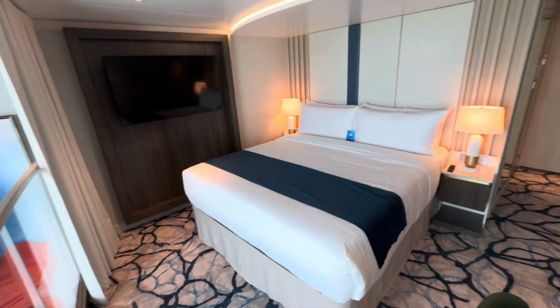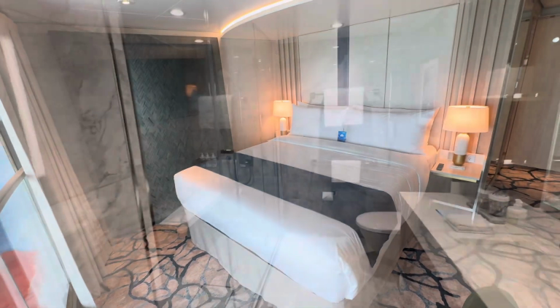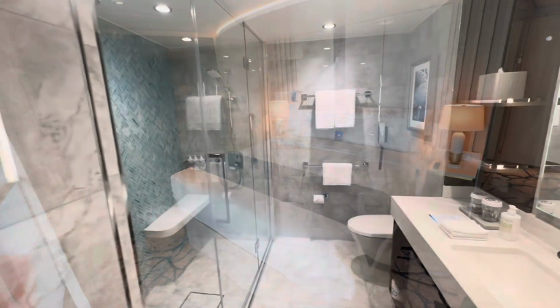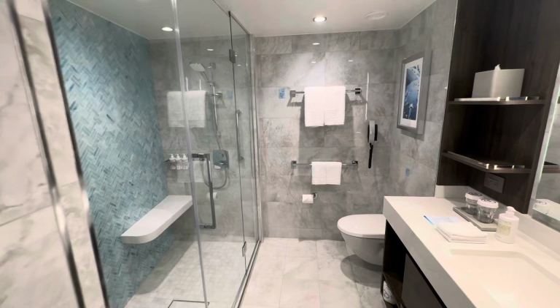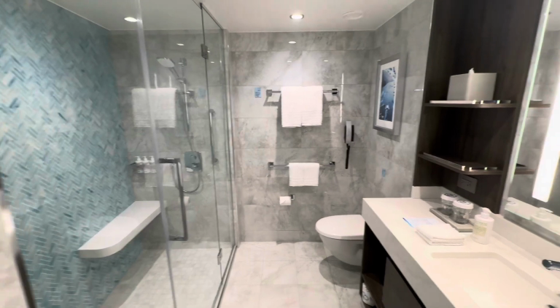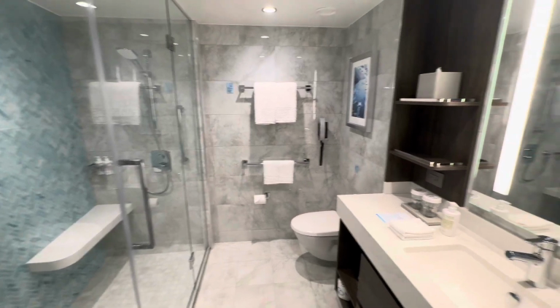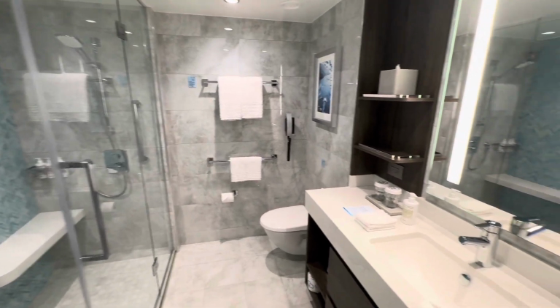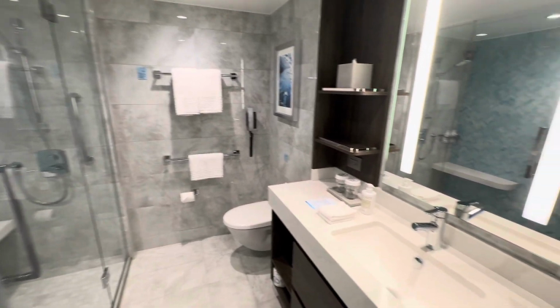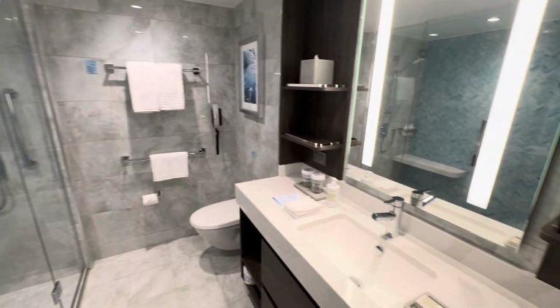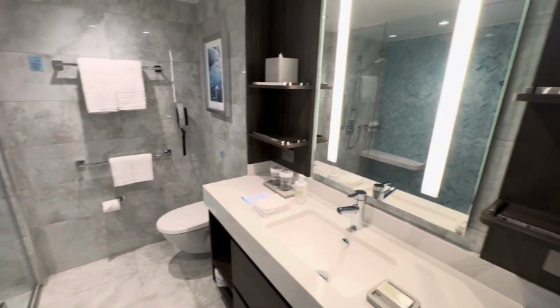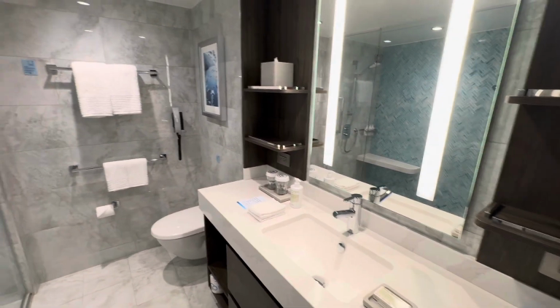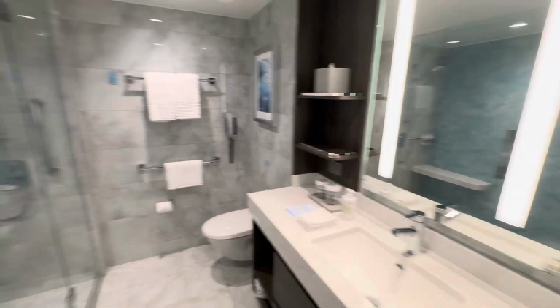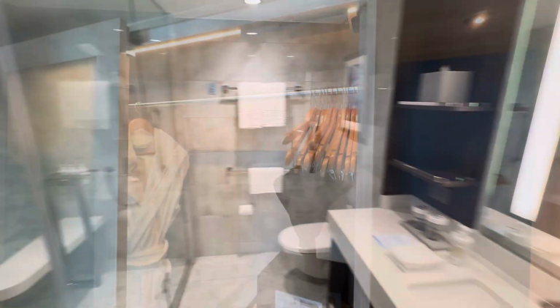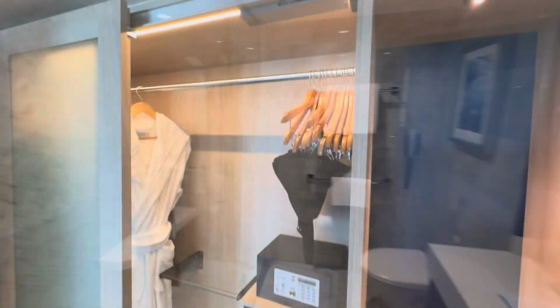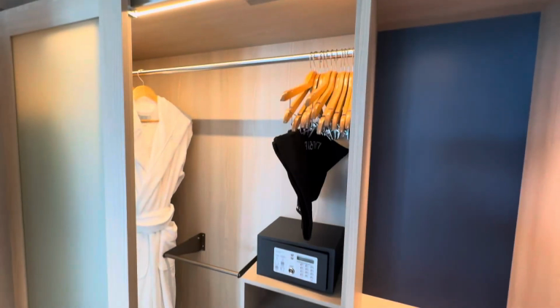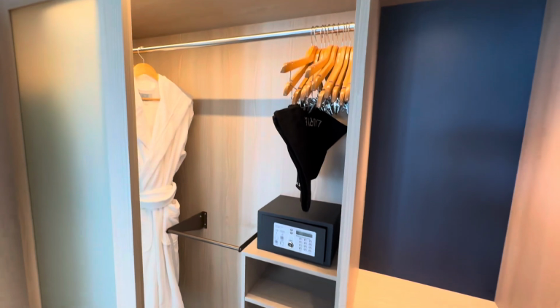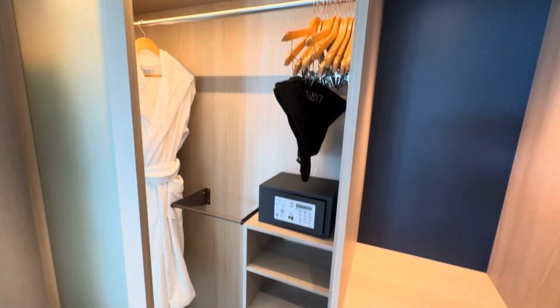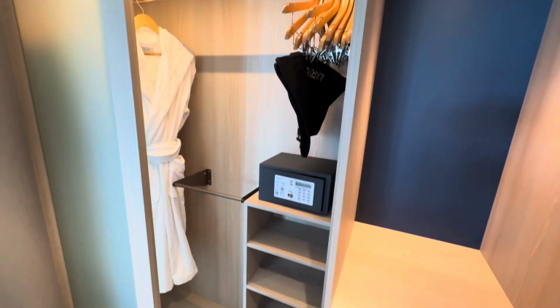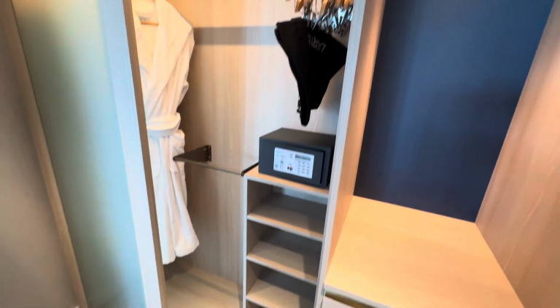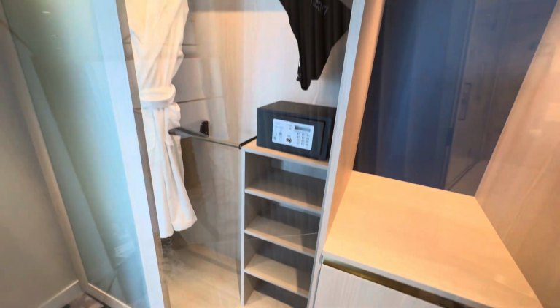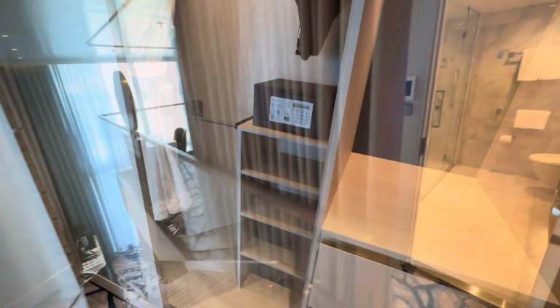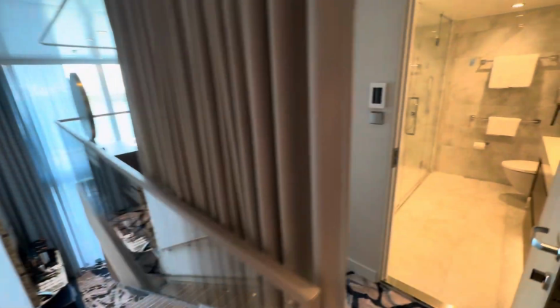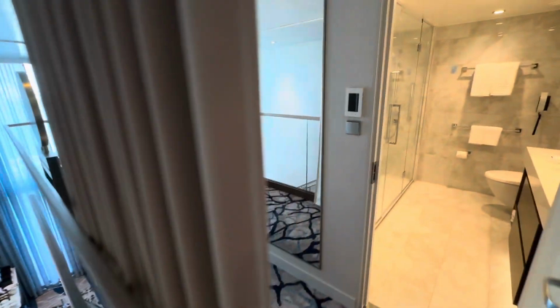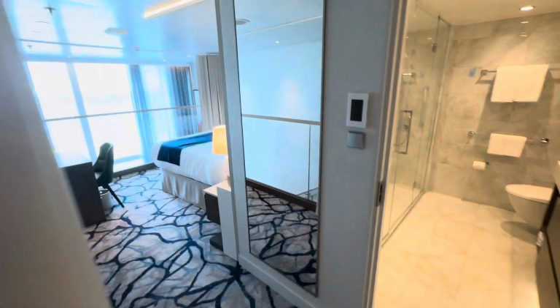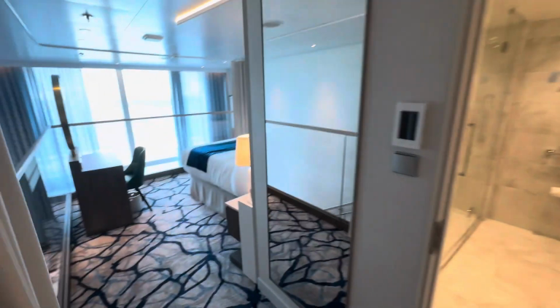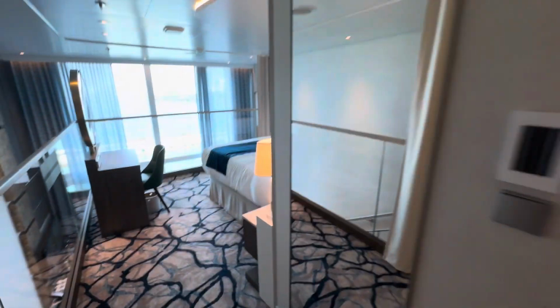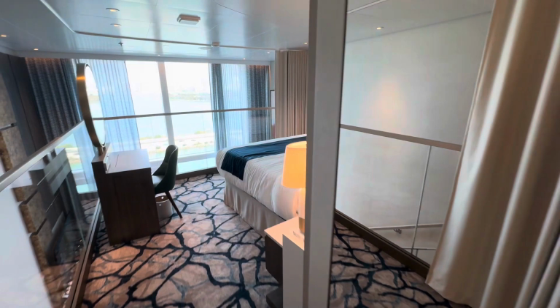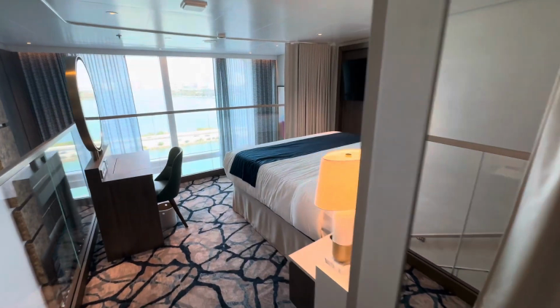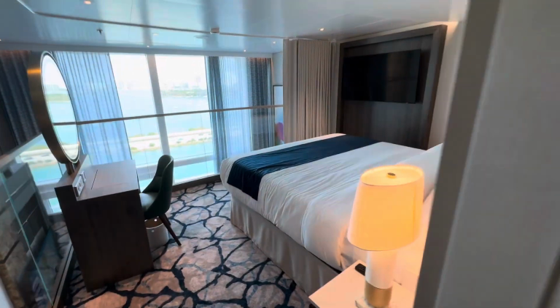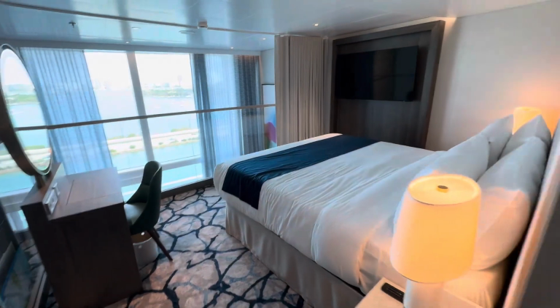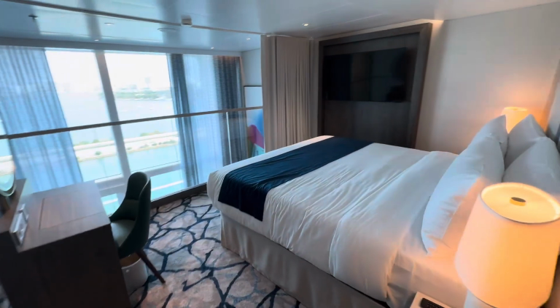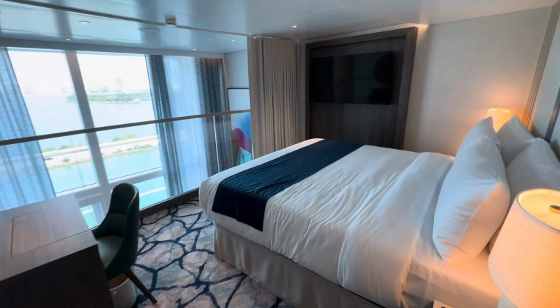There's another gorgeous spacious bathroom. Lots of storage for our guests to enjoy this. Let's get you on board this beautiful ship in this amazing stateroom with Castle Dreams Travel.